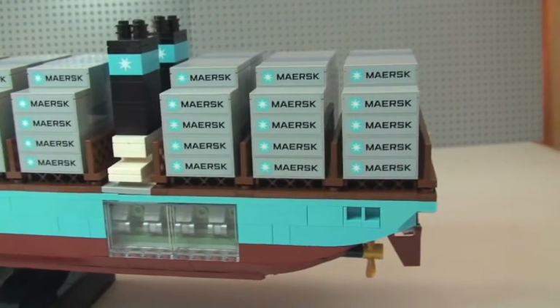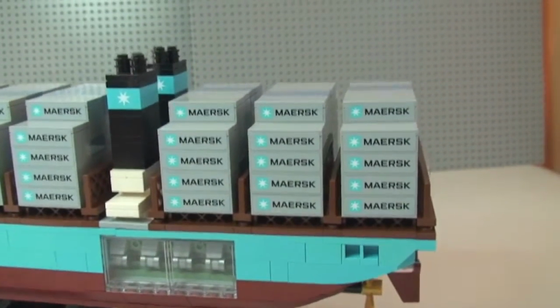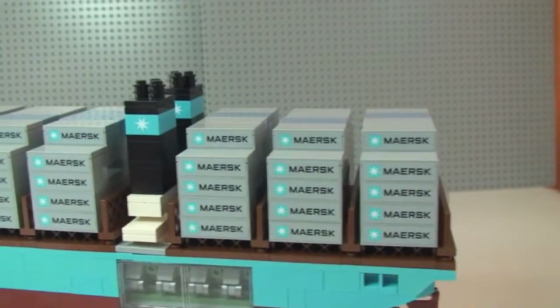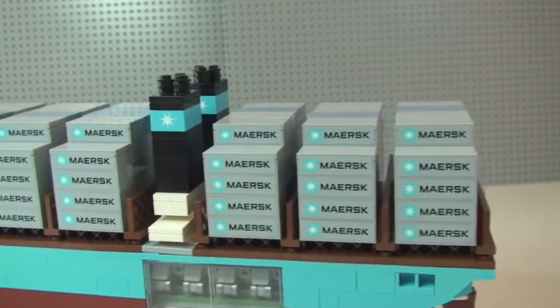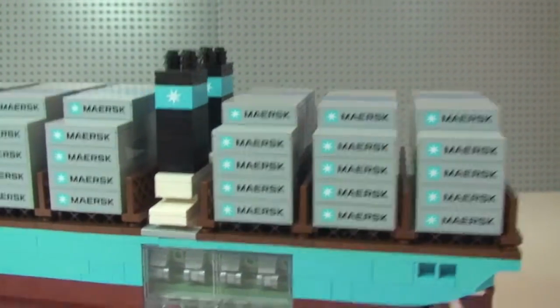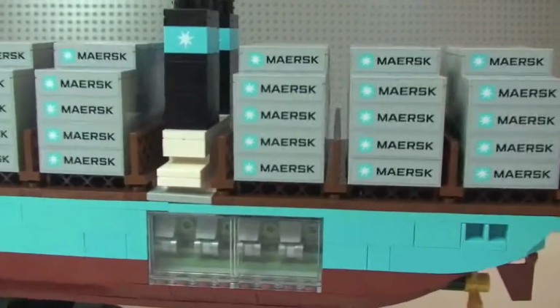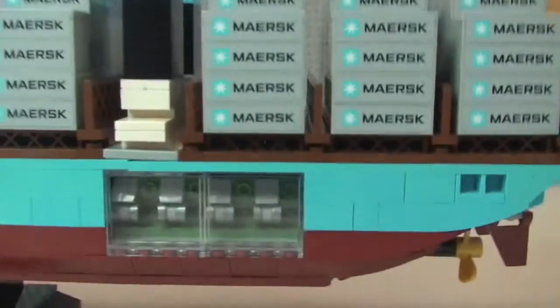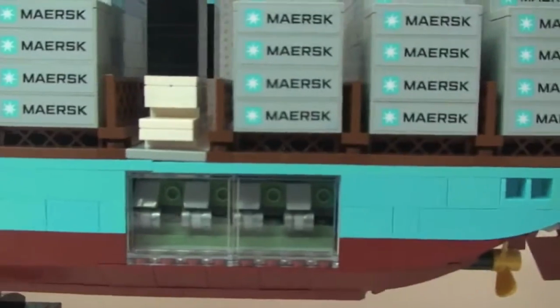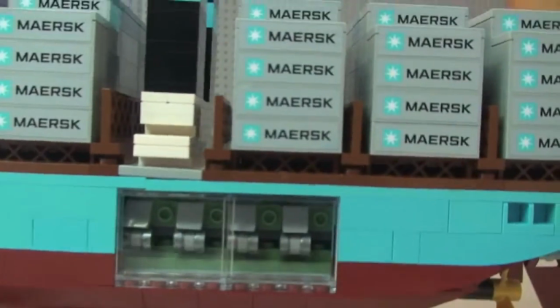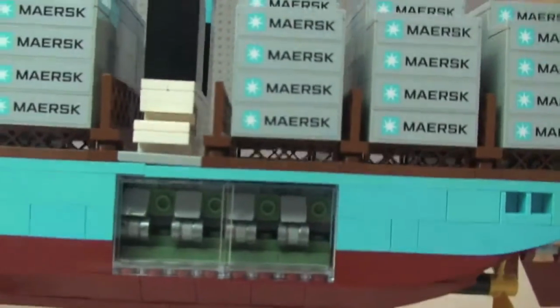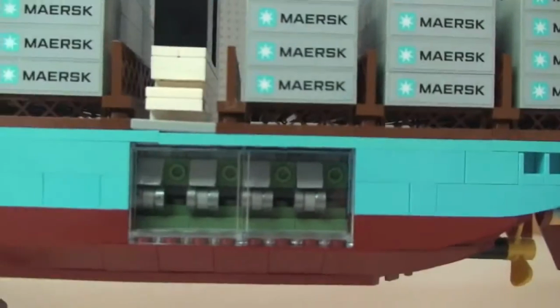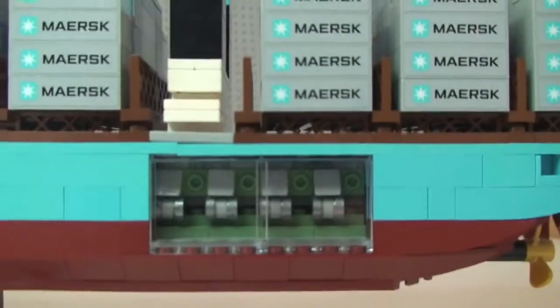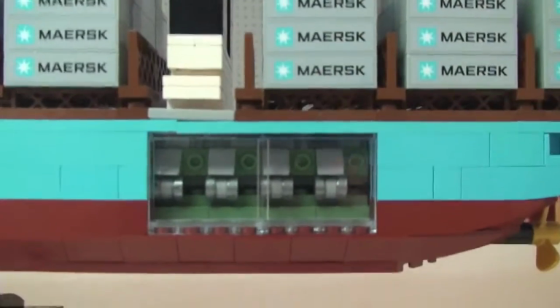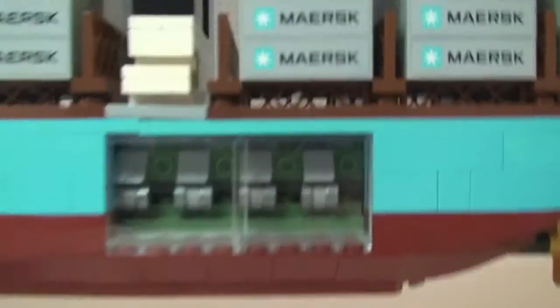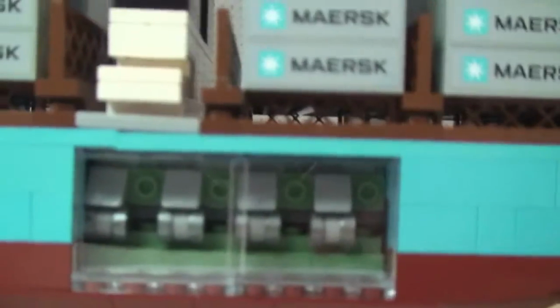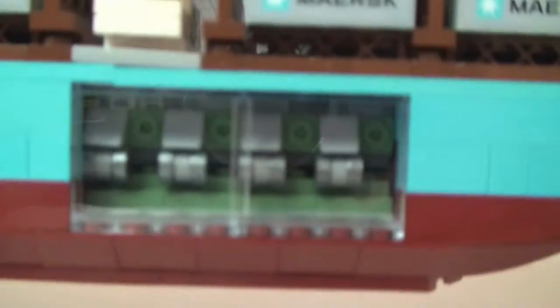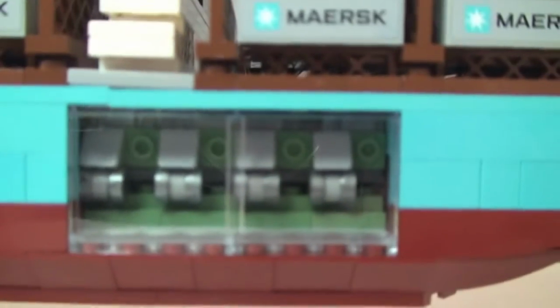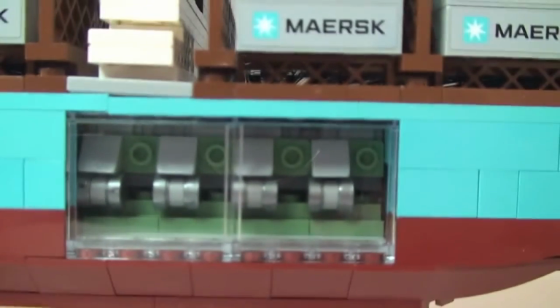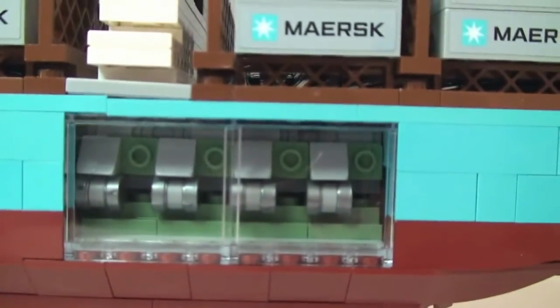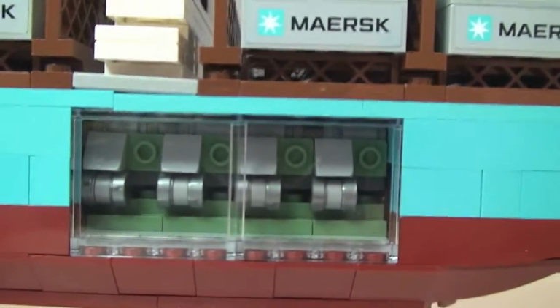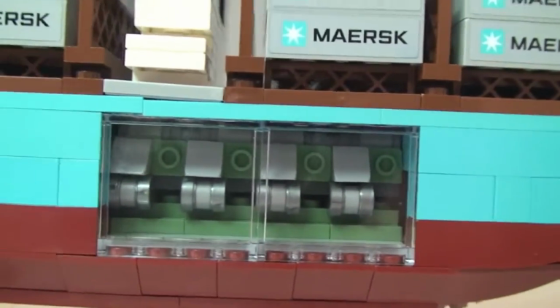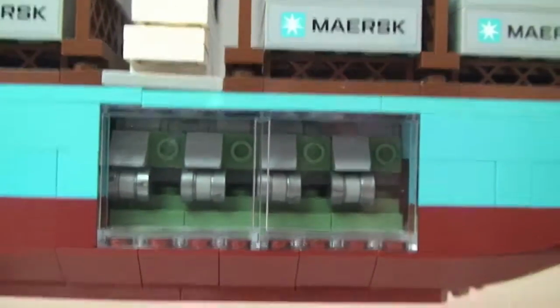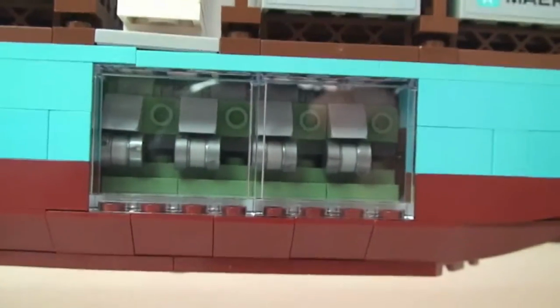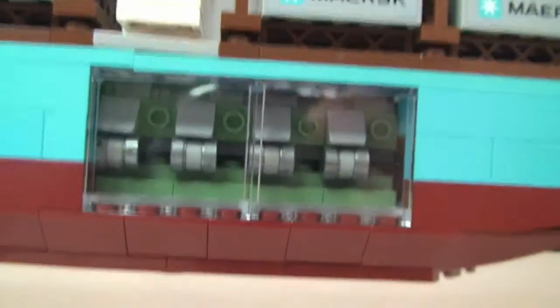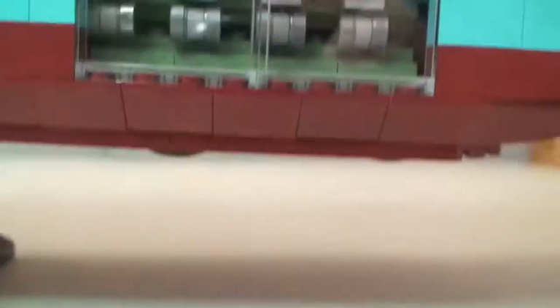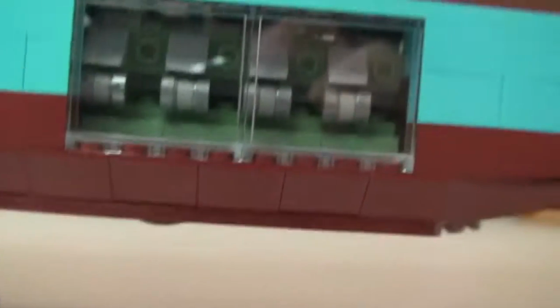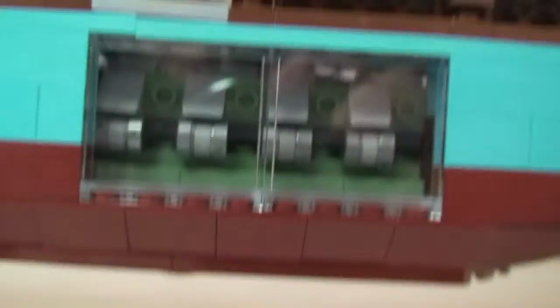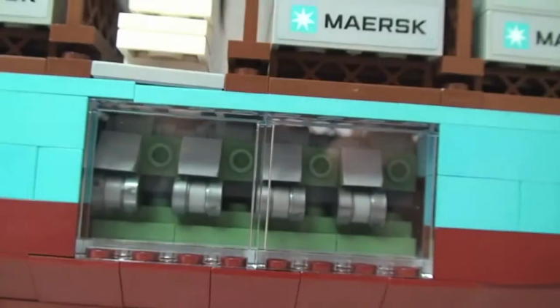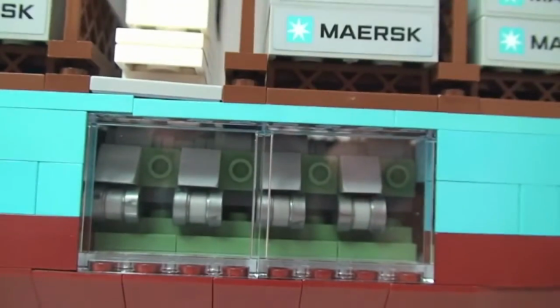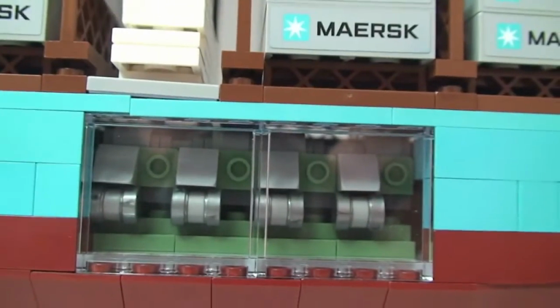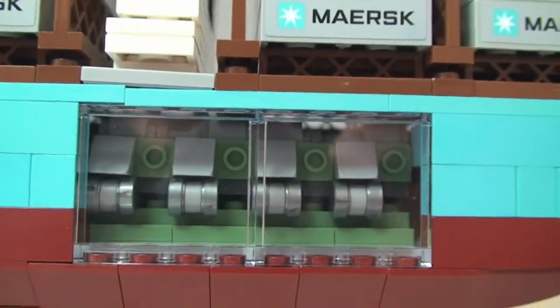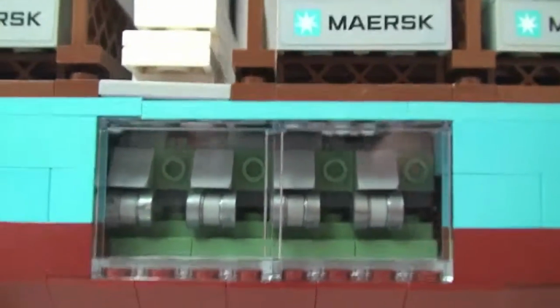On the side there, they've put two clear windows so you can see inside the engine. That's the engine detail in there.